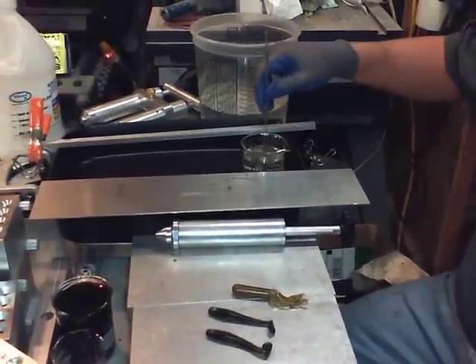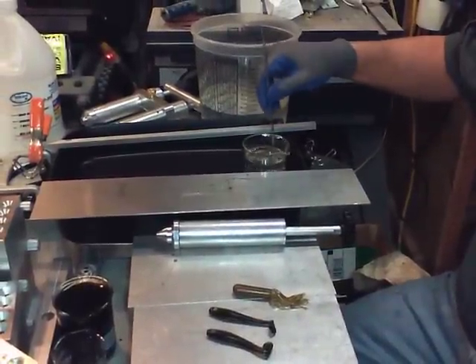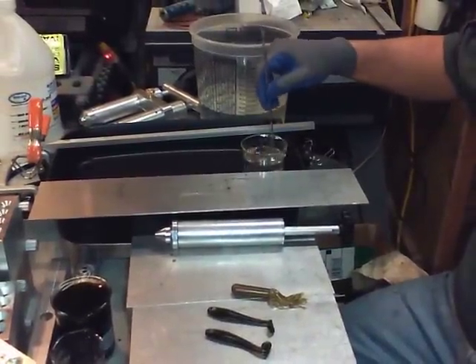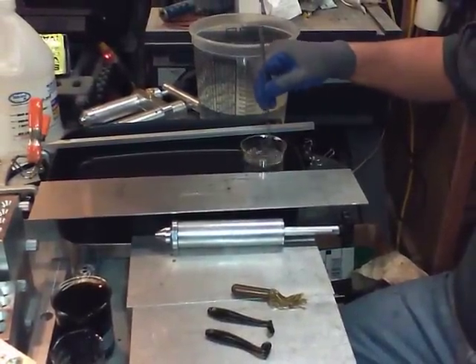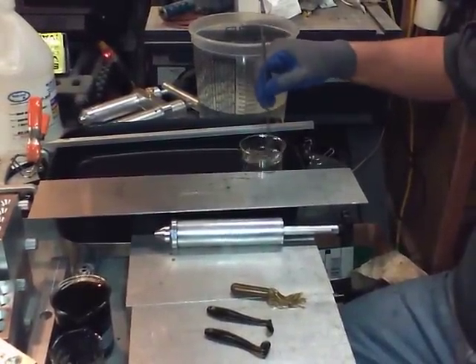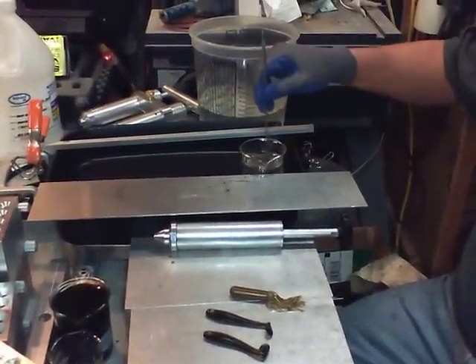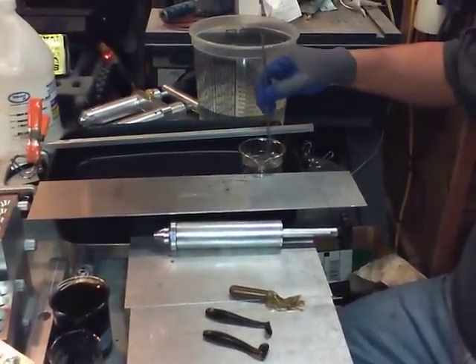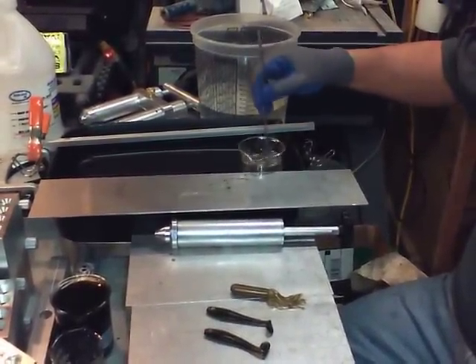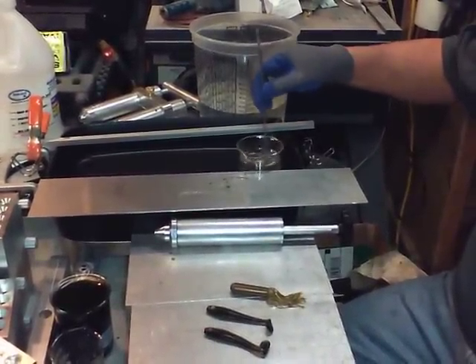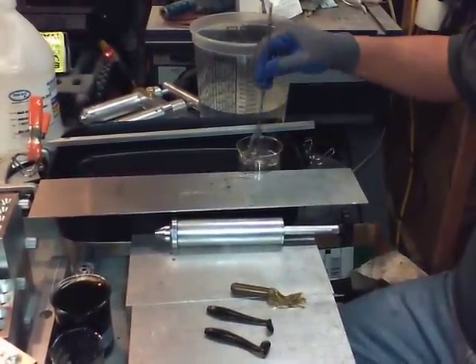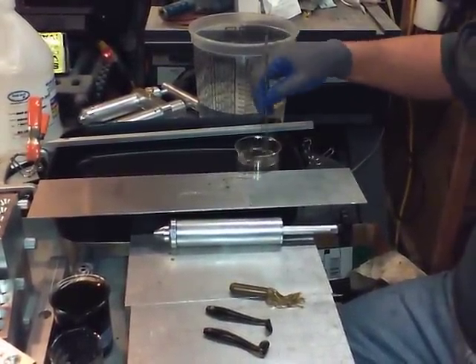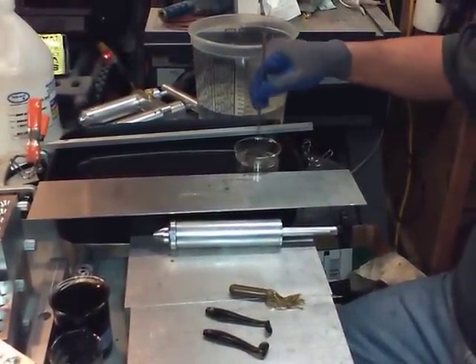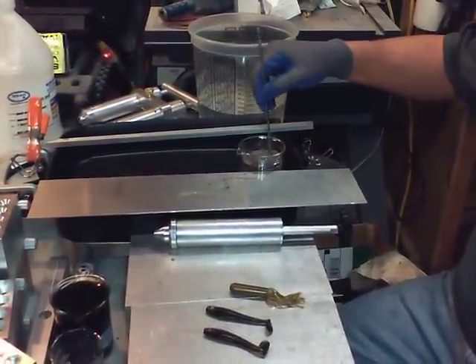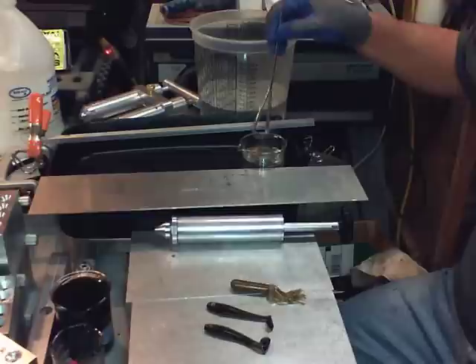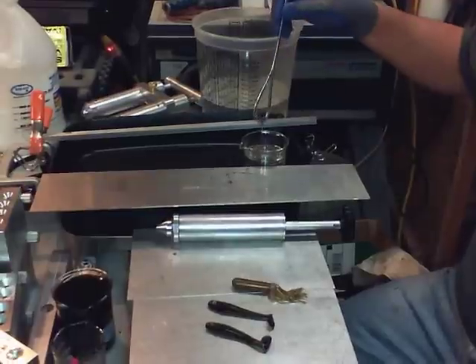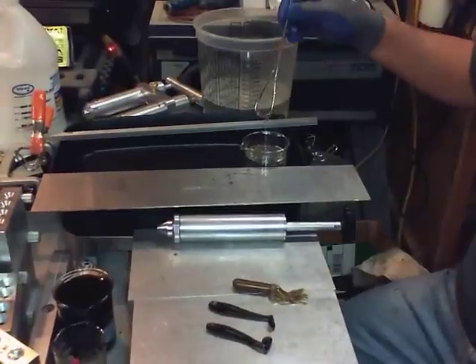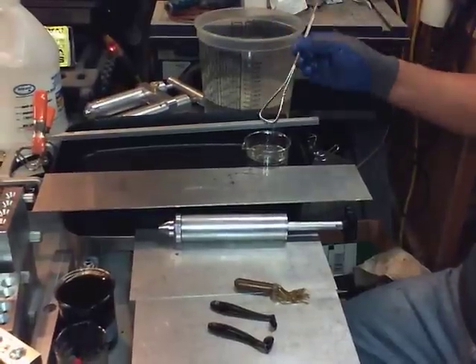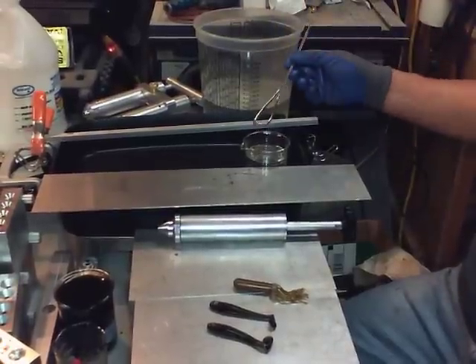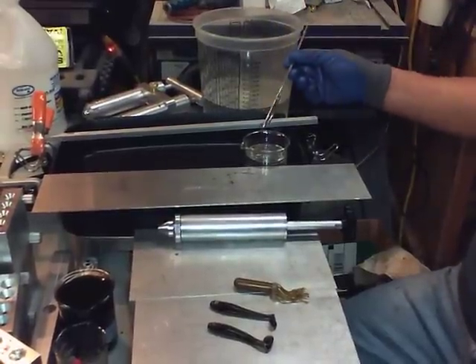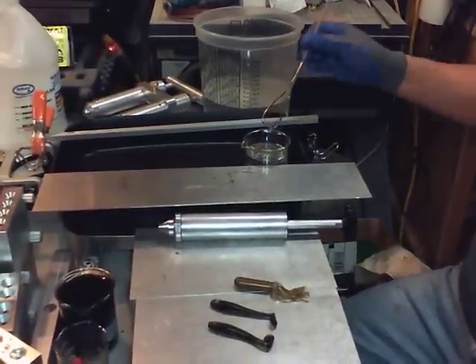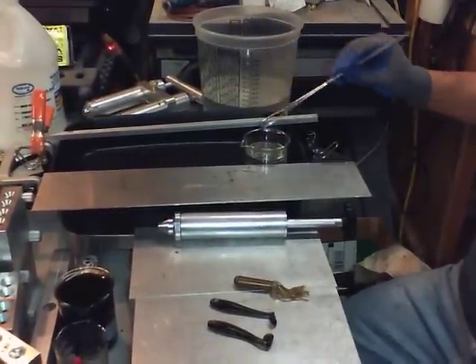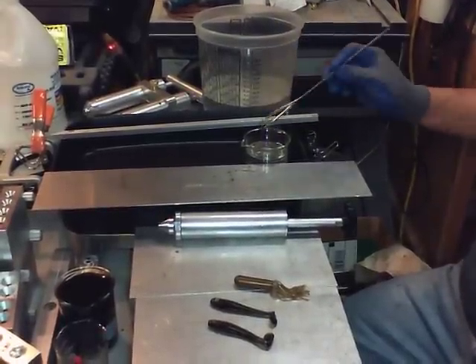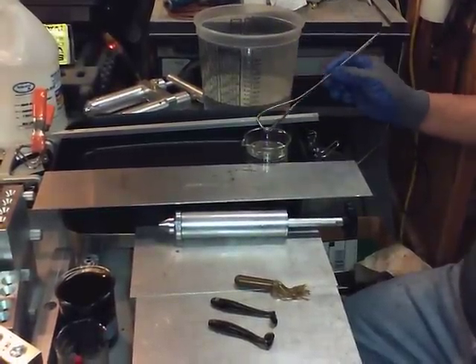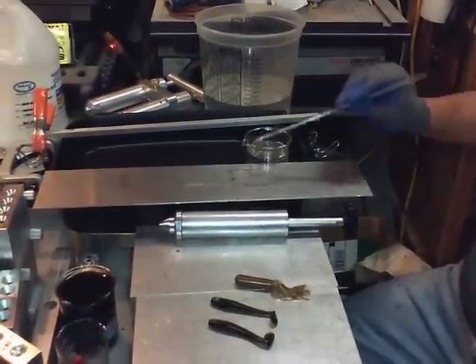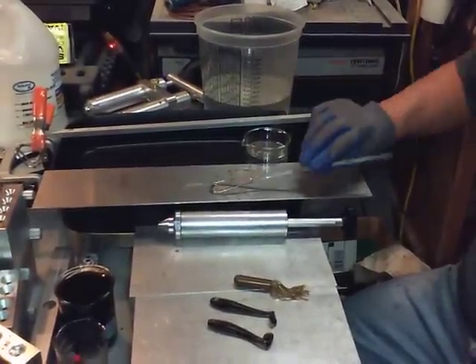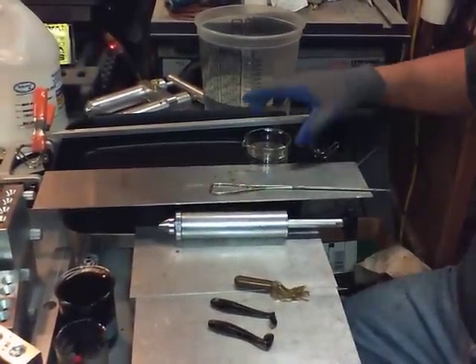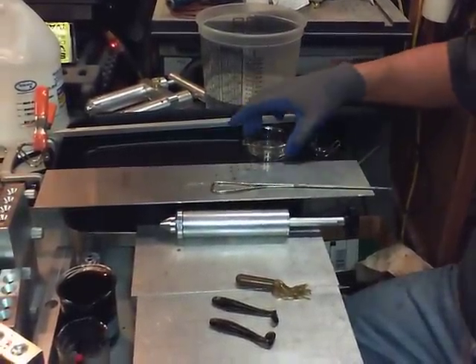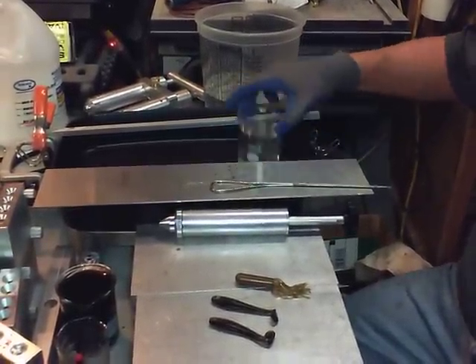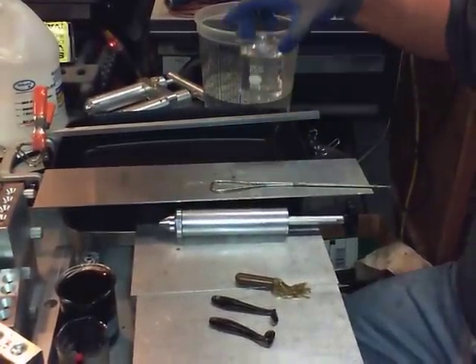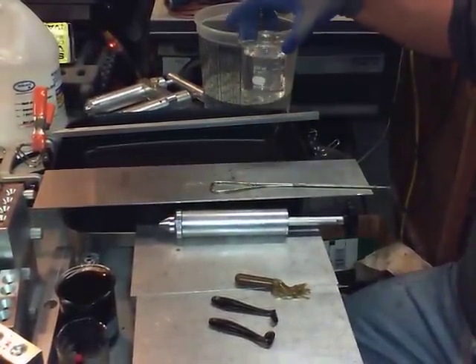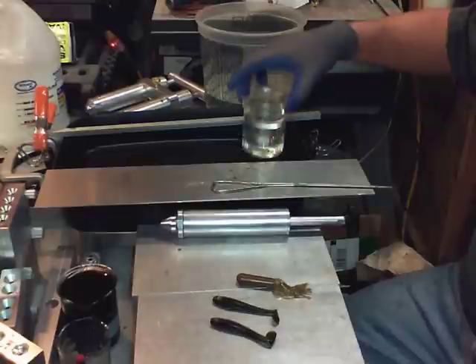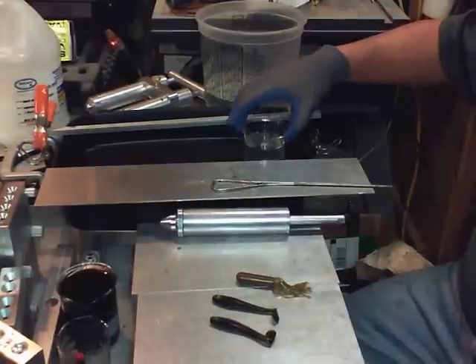I'm going to dip some tubes and some swim baits for you so you can see how I do it. I've got my plastic right here. It's all warmed up, all nice and clear.